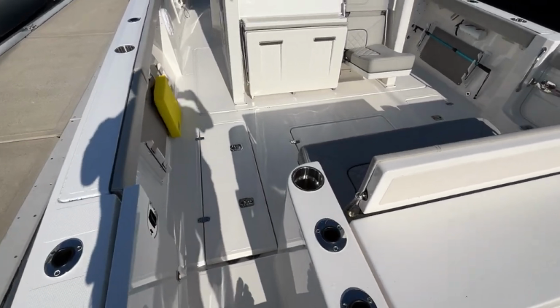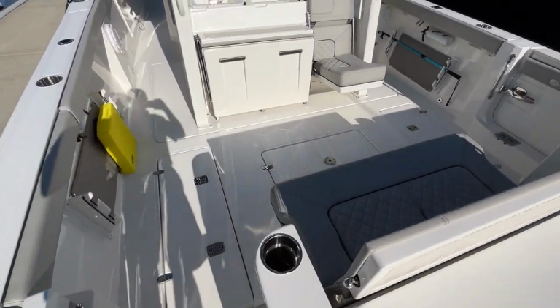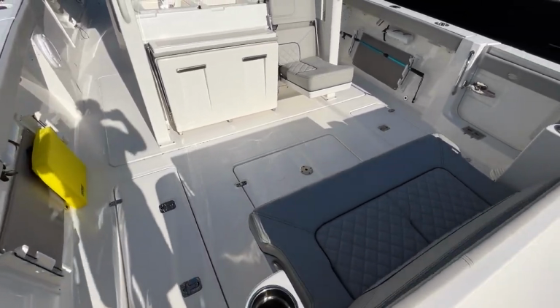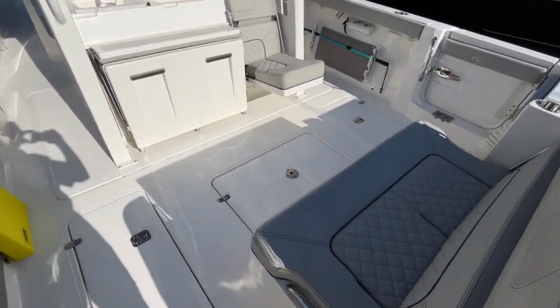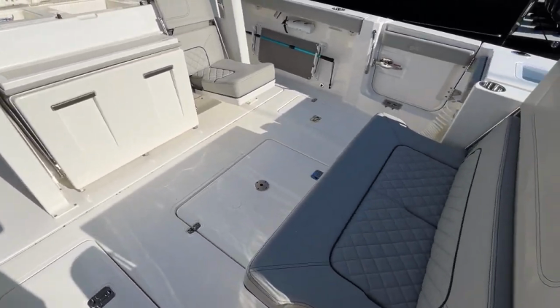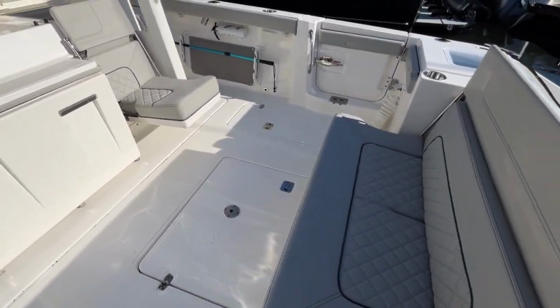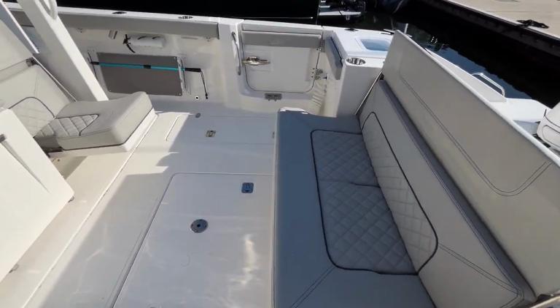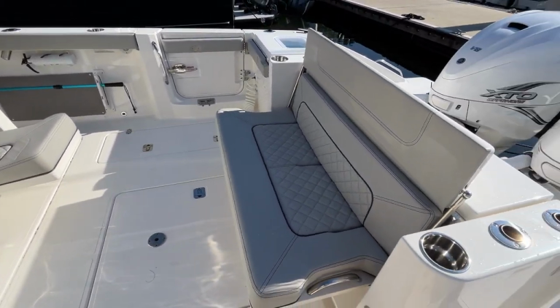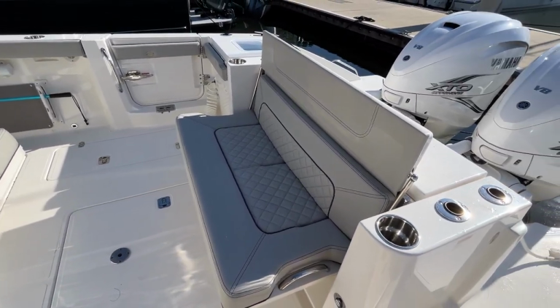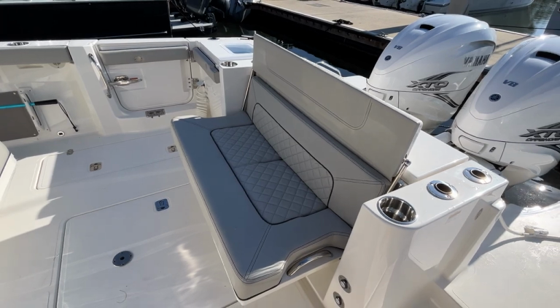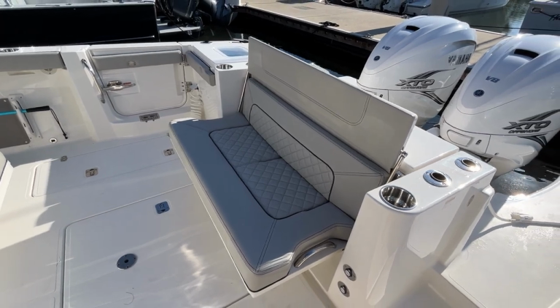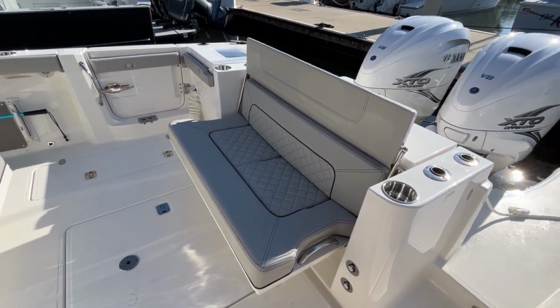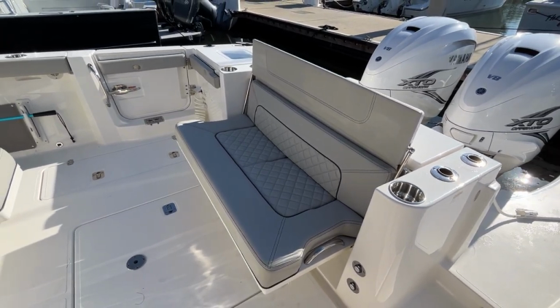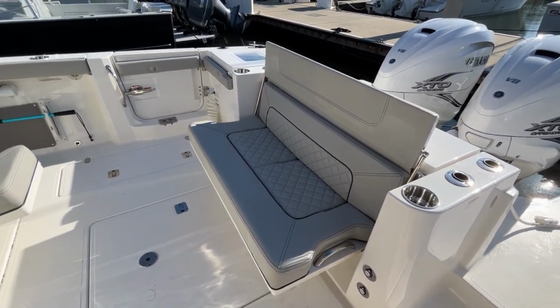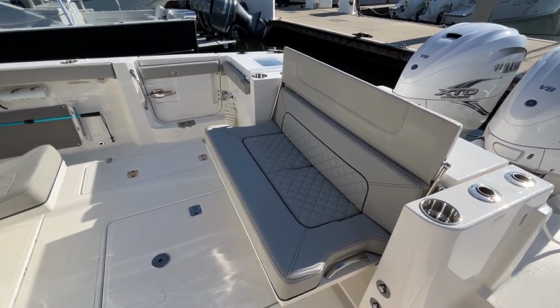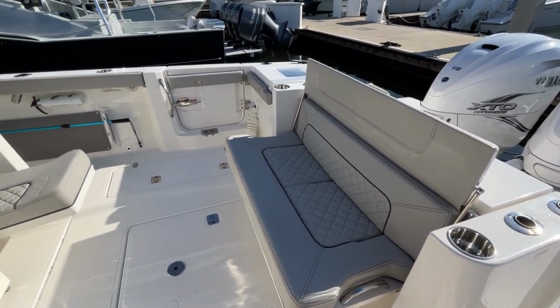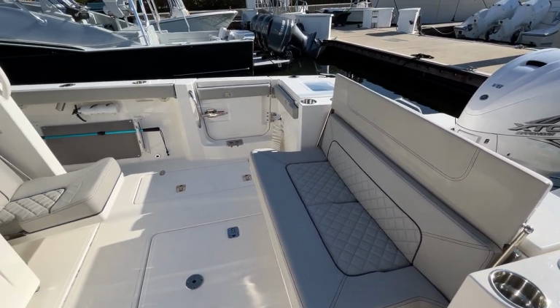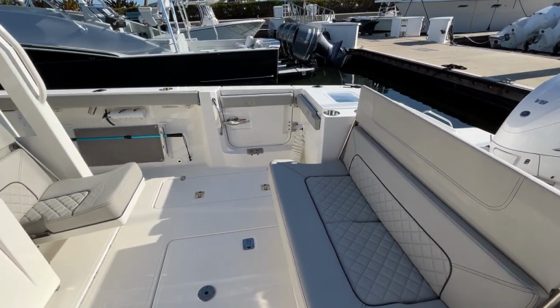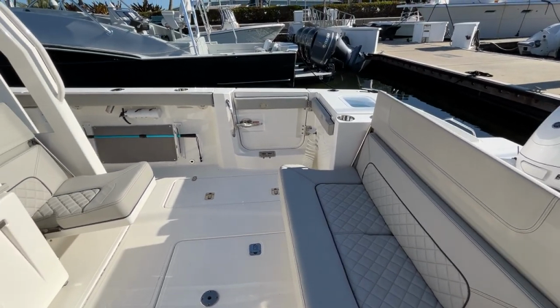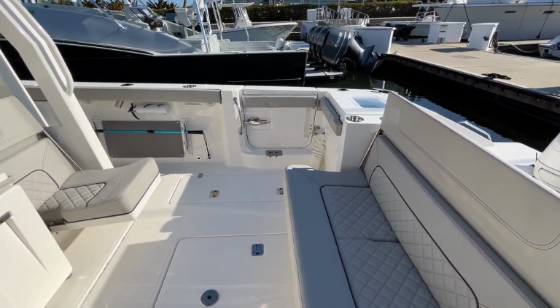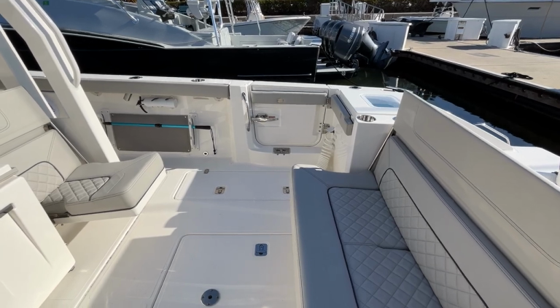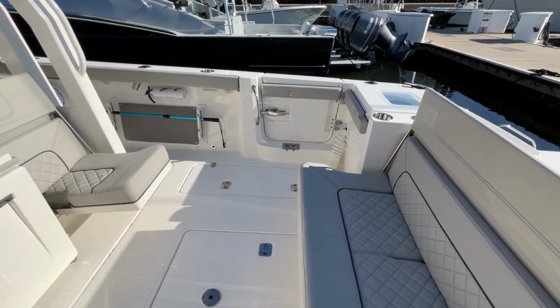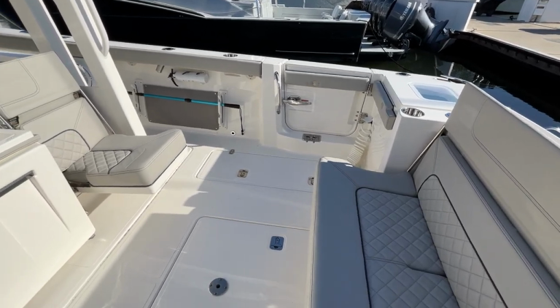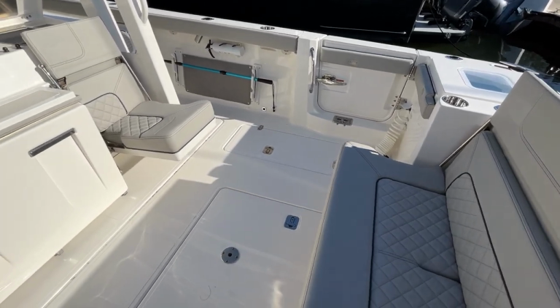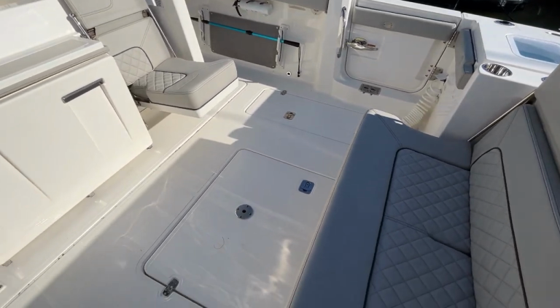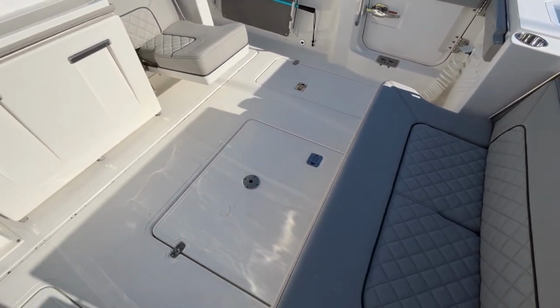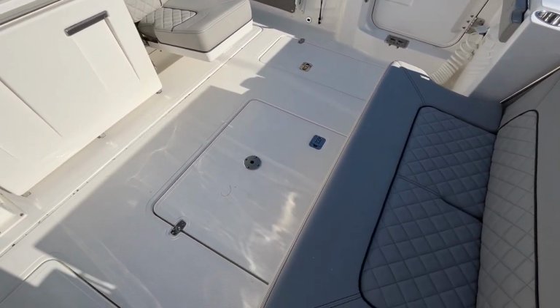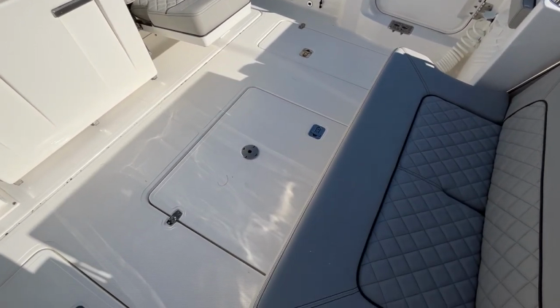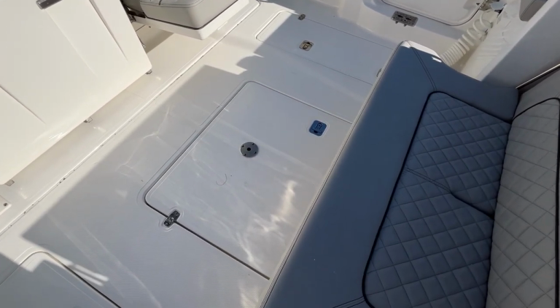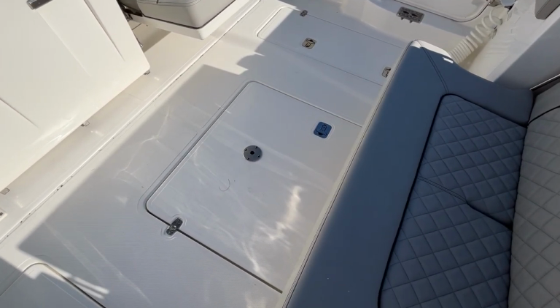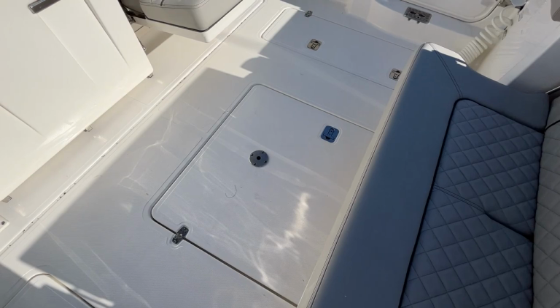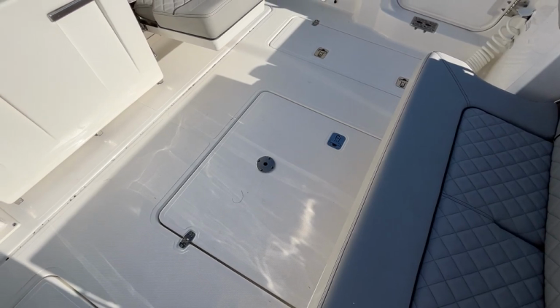As we walk into the back cockpit, we notice we have lounge seating which folds up to make additional space. We have a dive door on the starboard side, and storage down below.